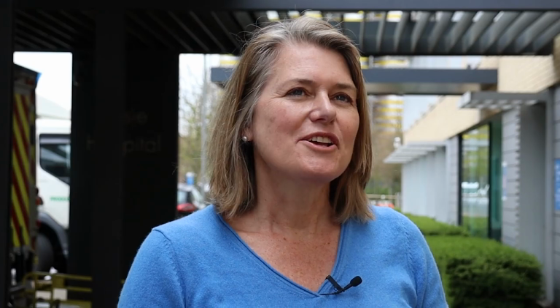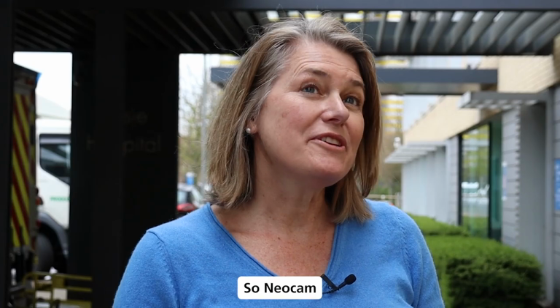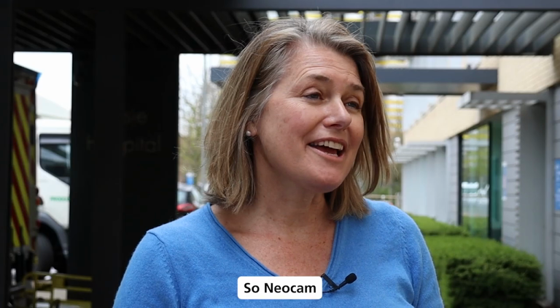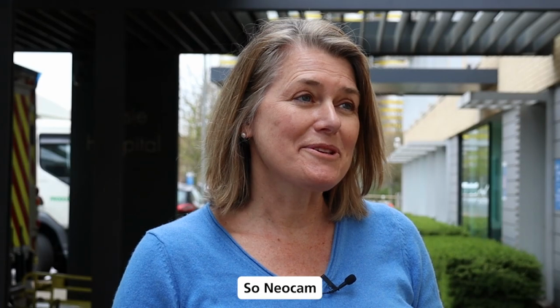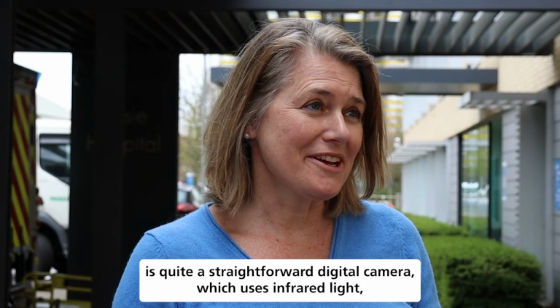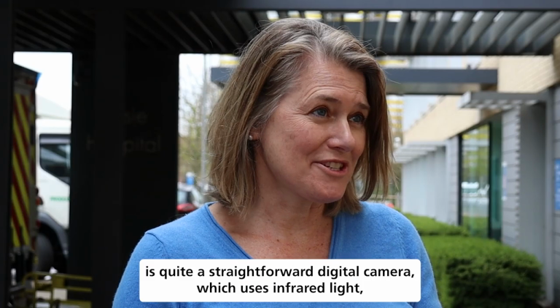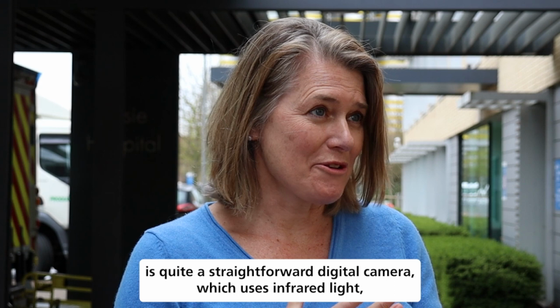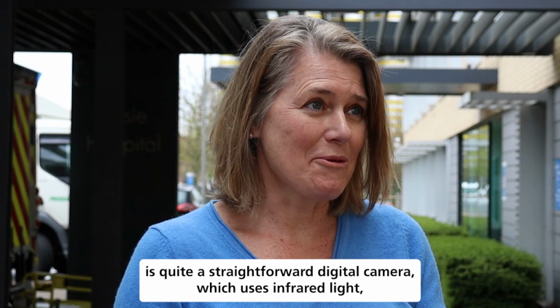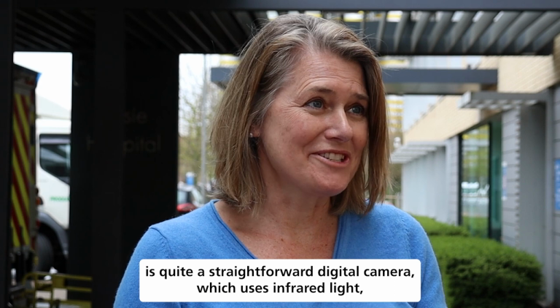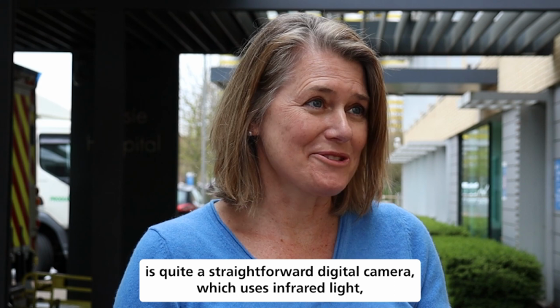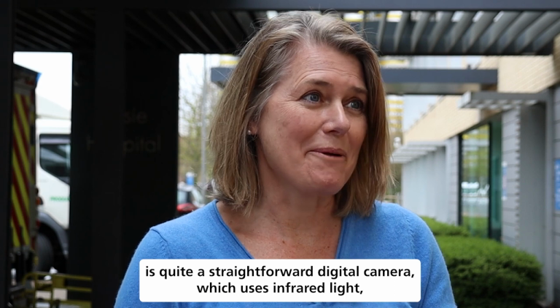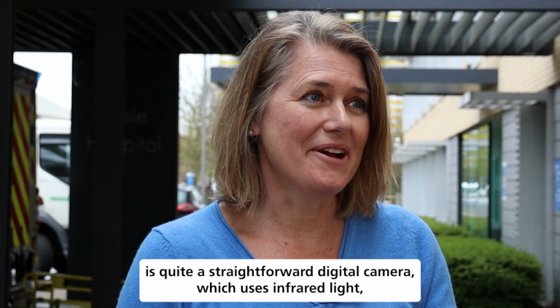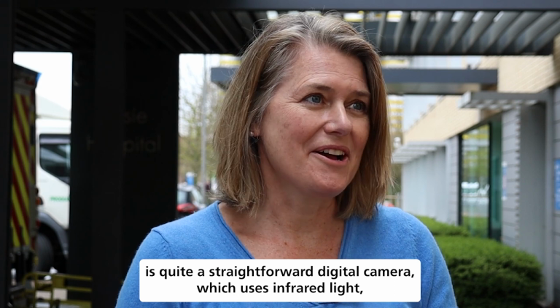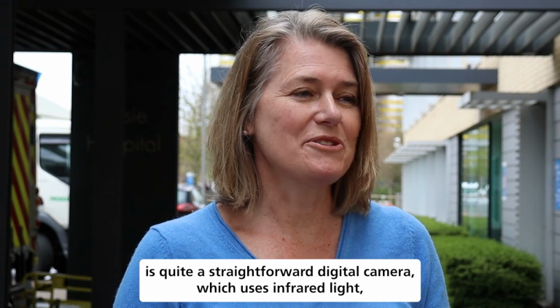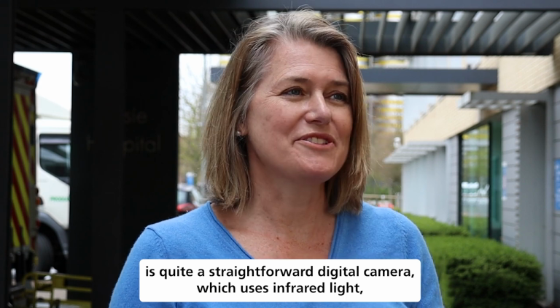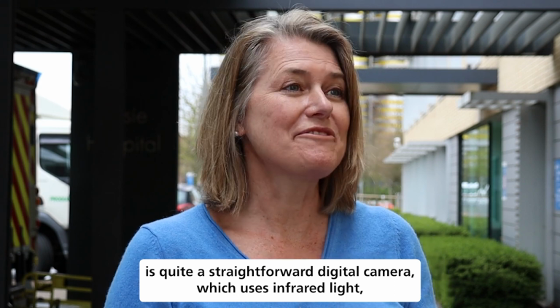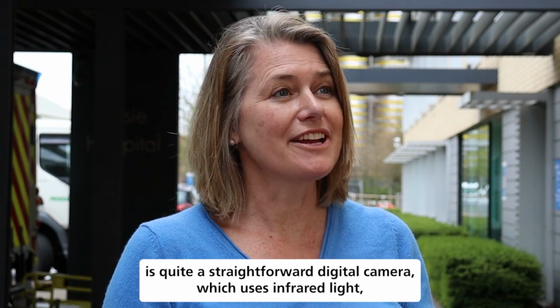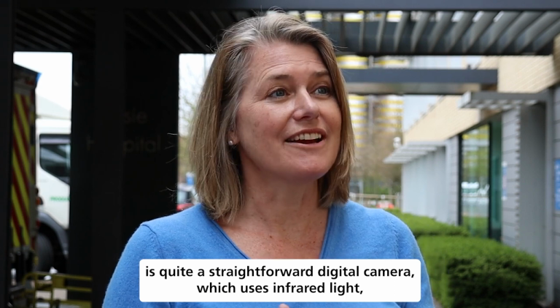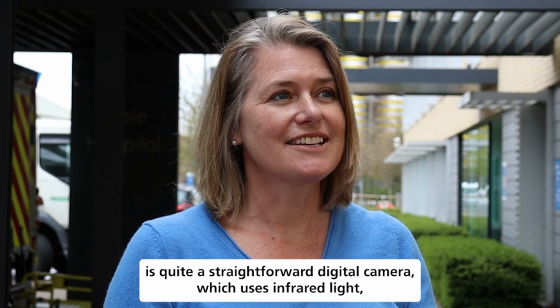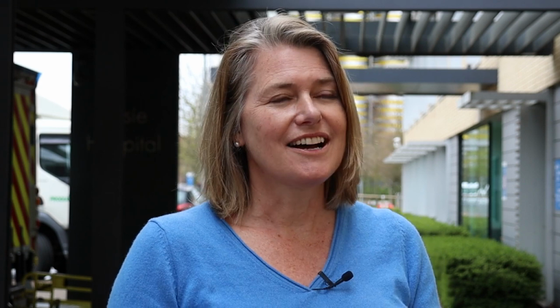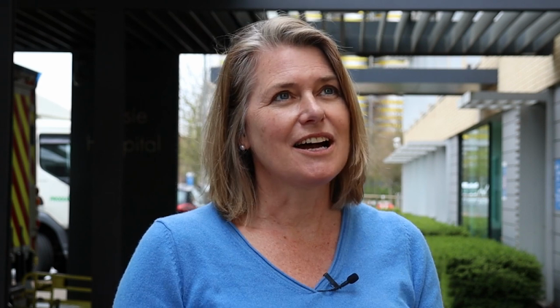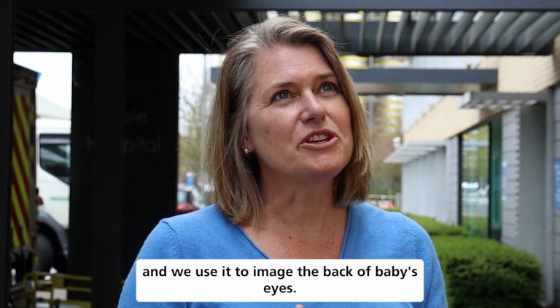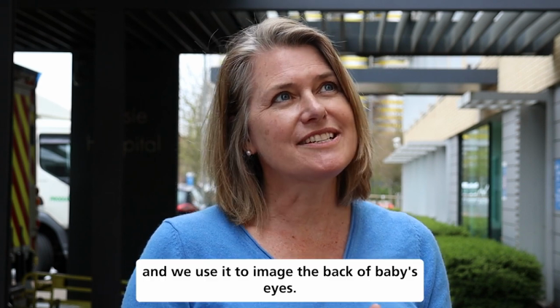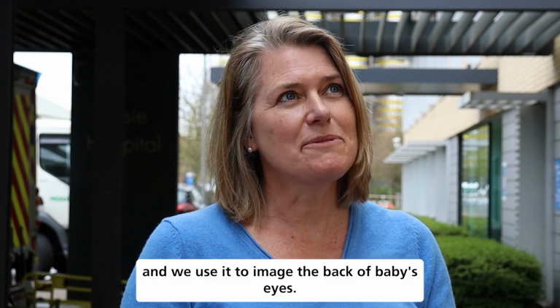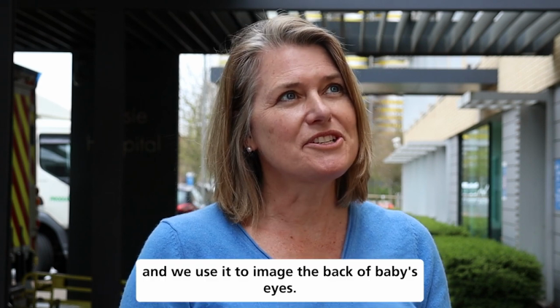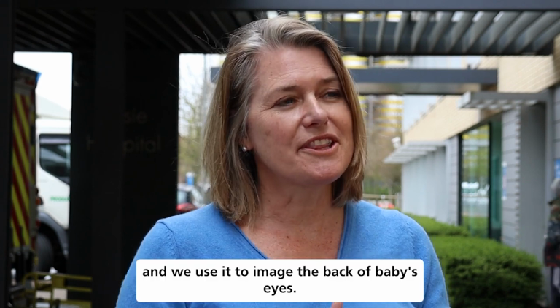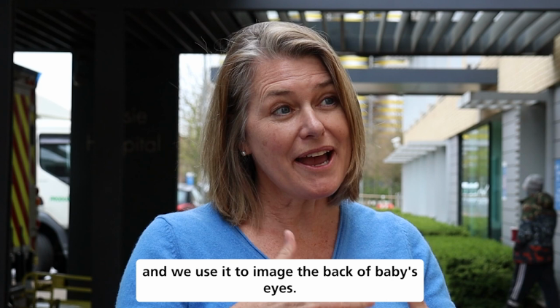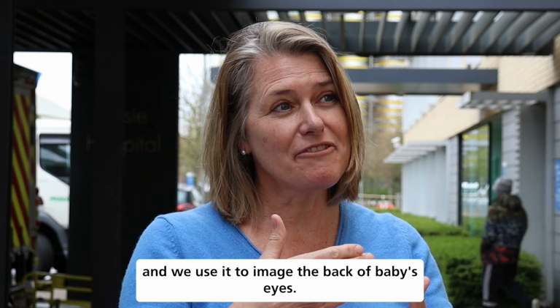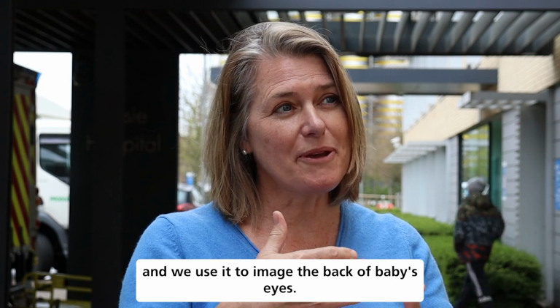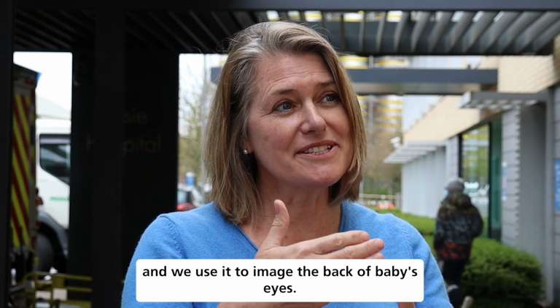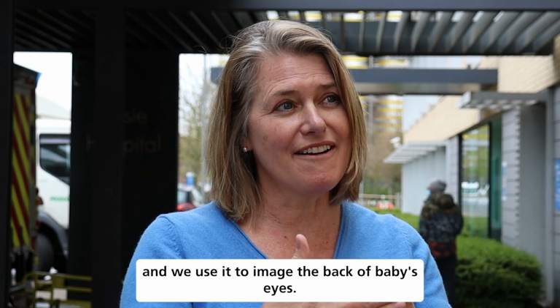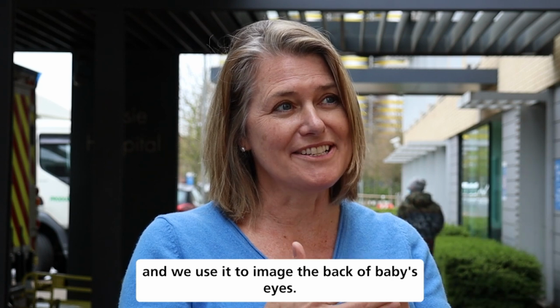Neocam is a straightforward digital camera which uses infrared light, and we use it to image the back of babies' eyes.